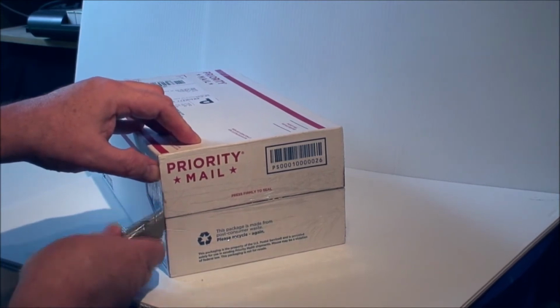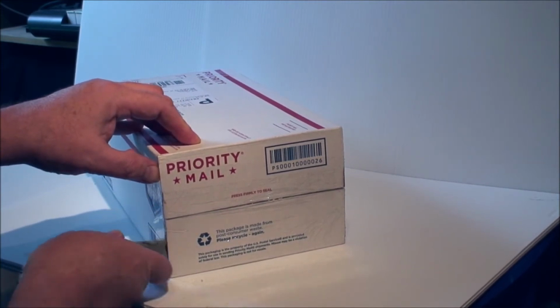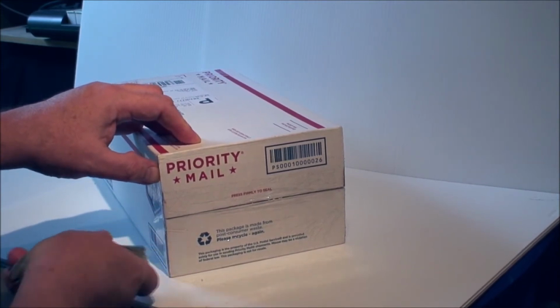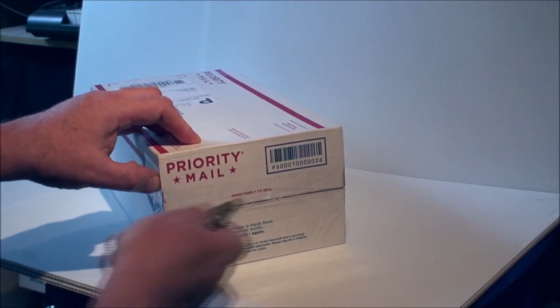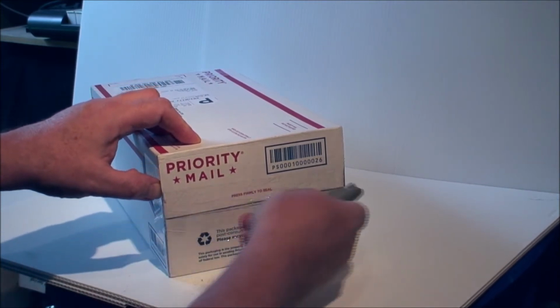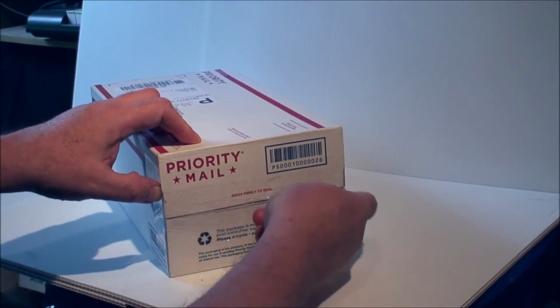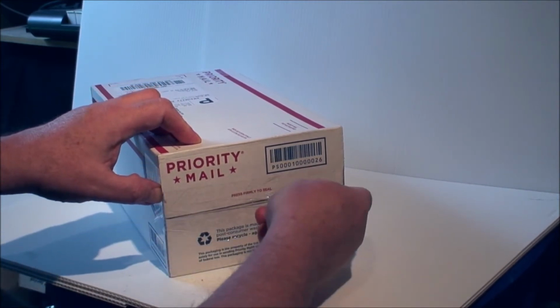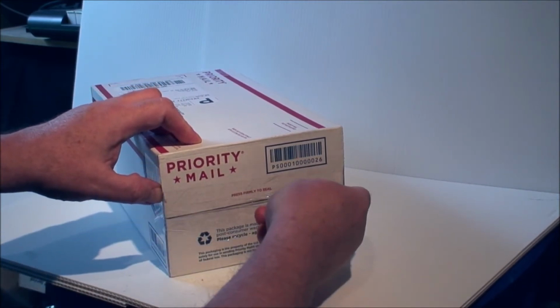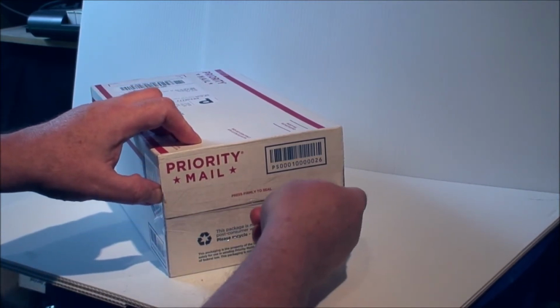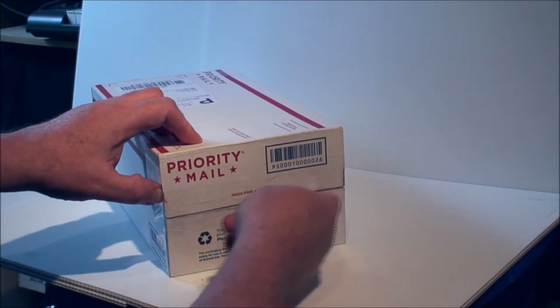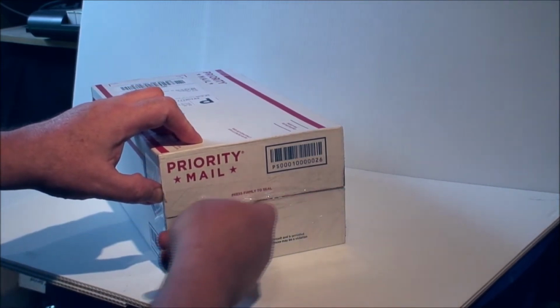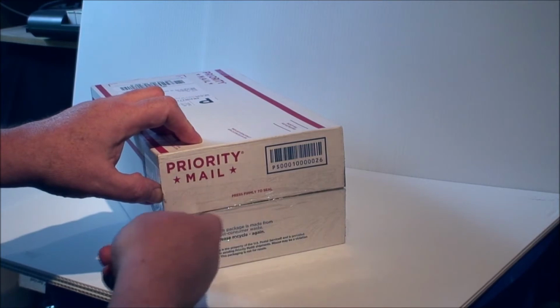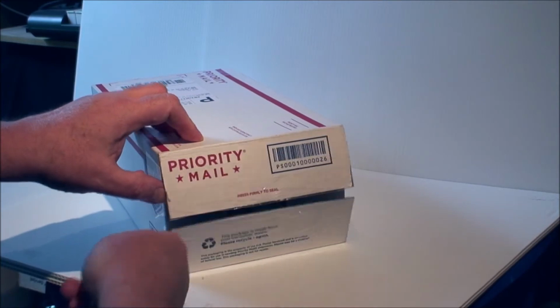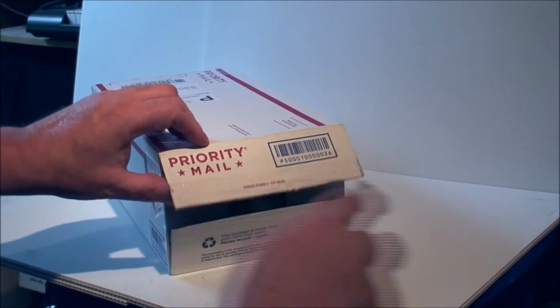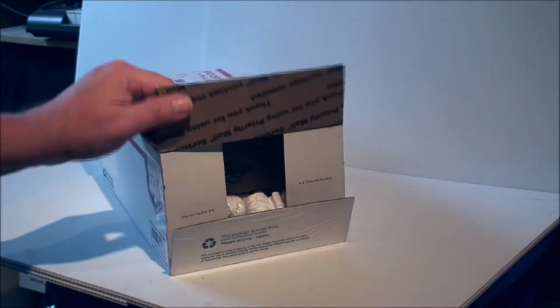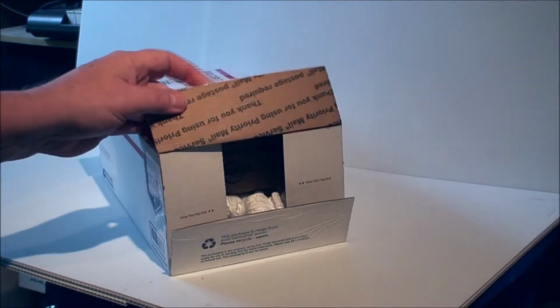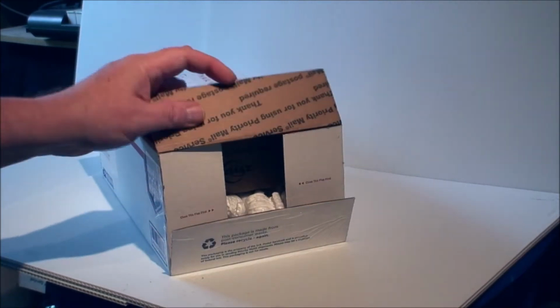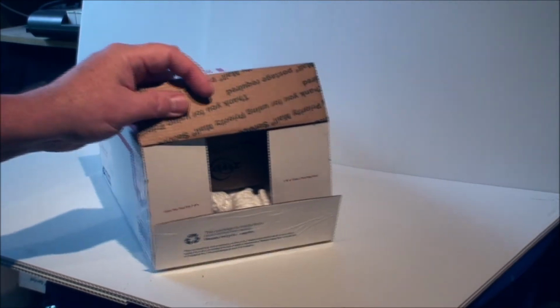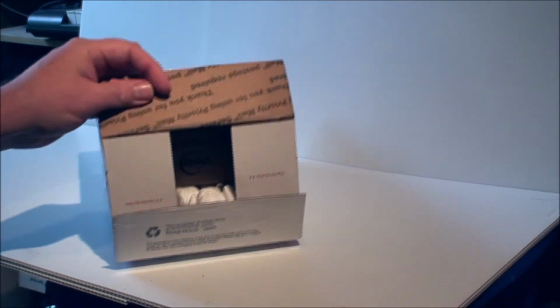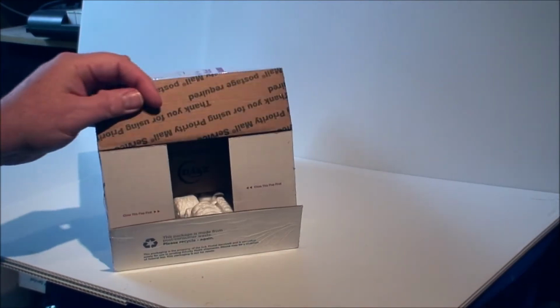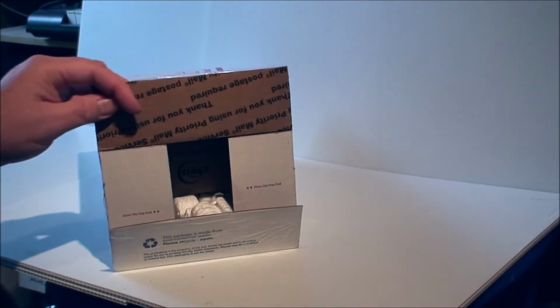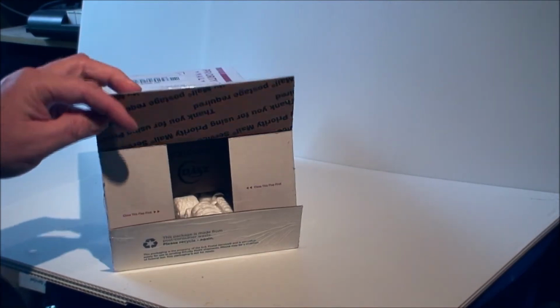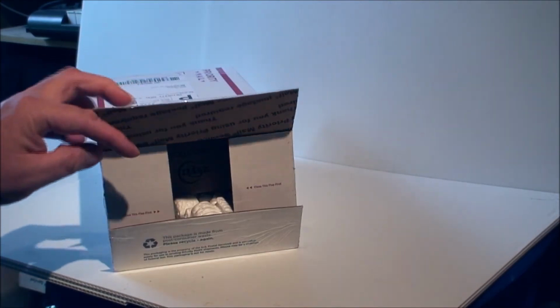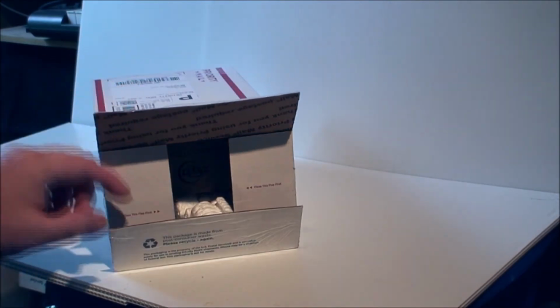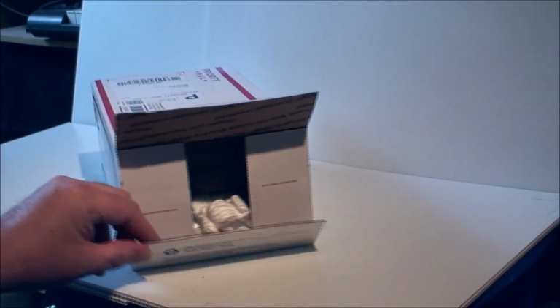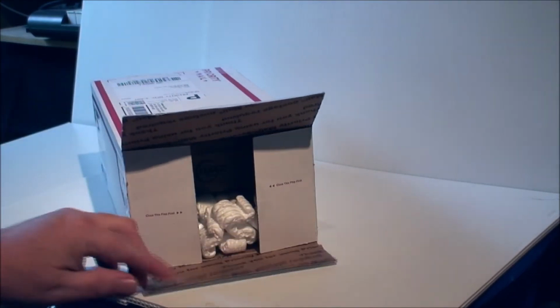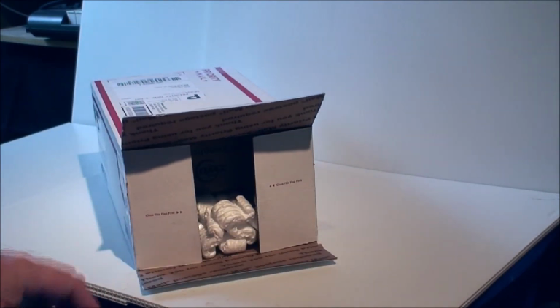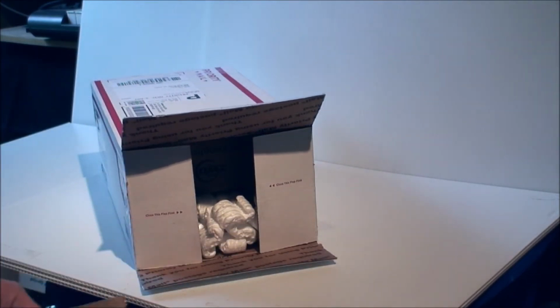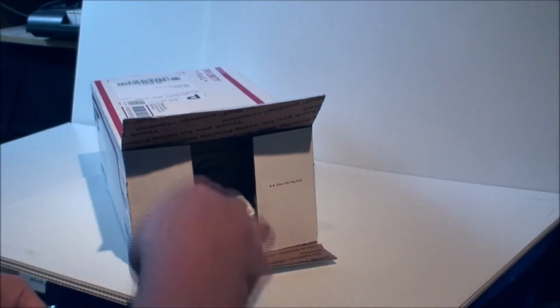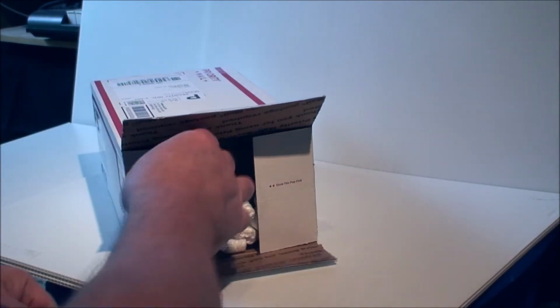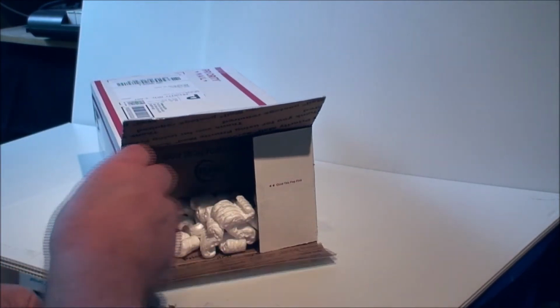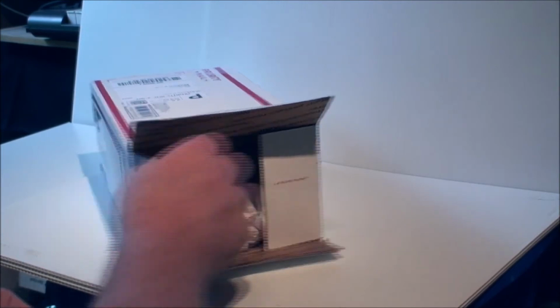Never give a sharp object to me. This is the nice packing material.